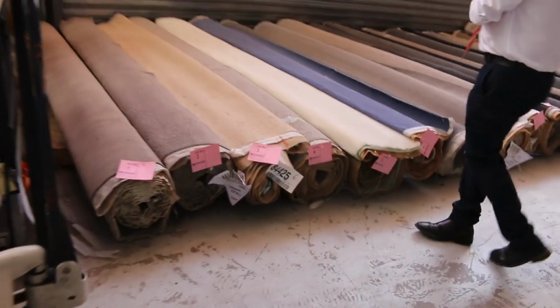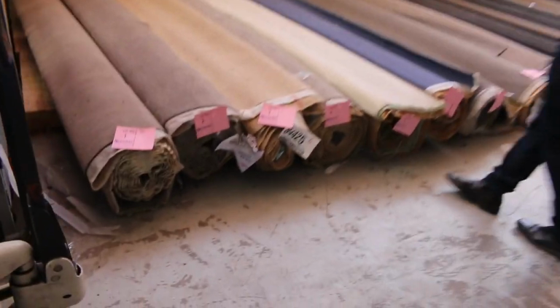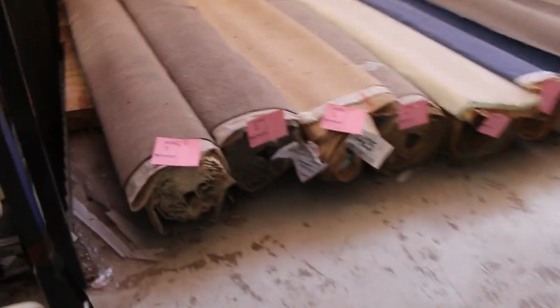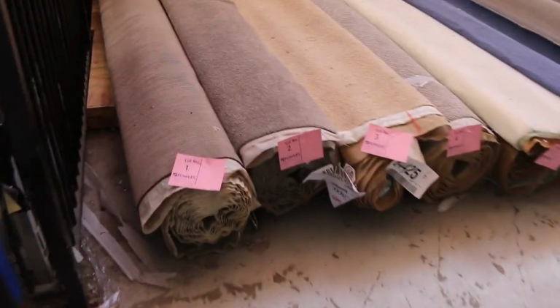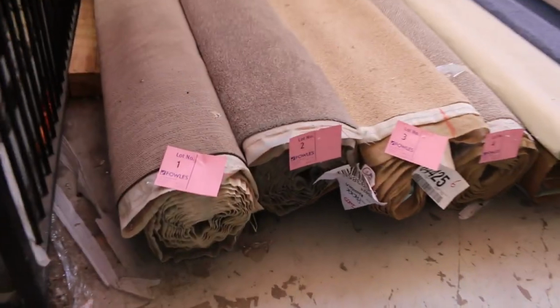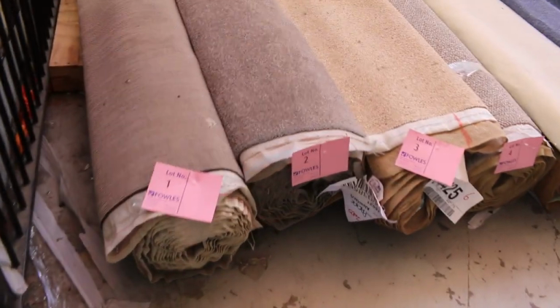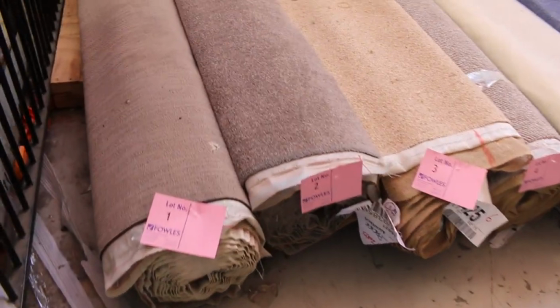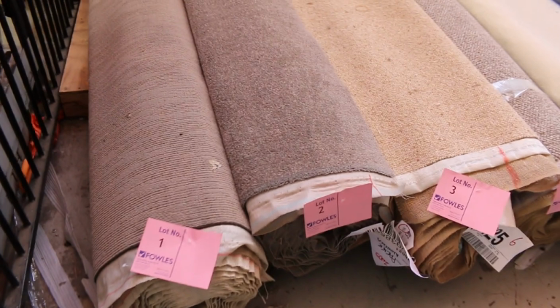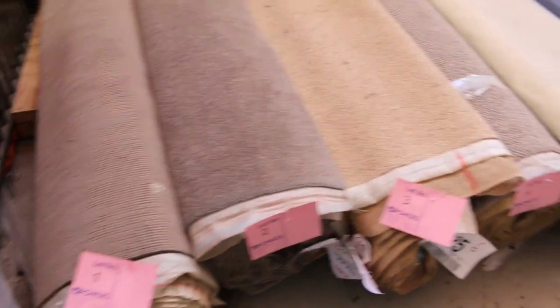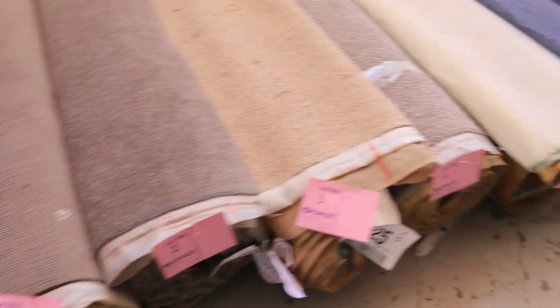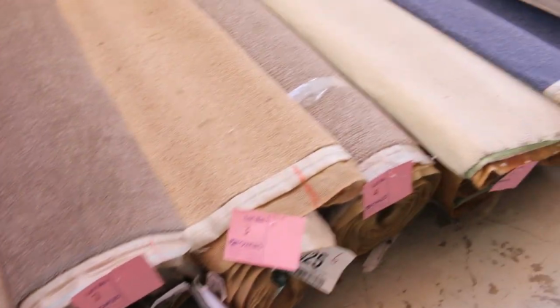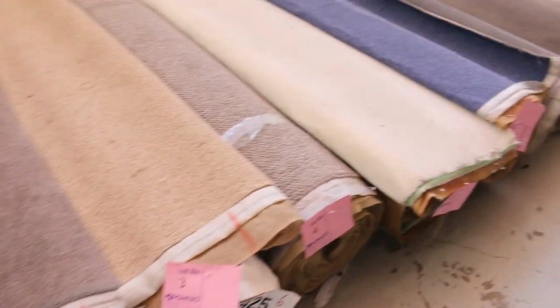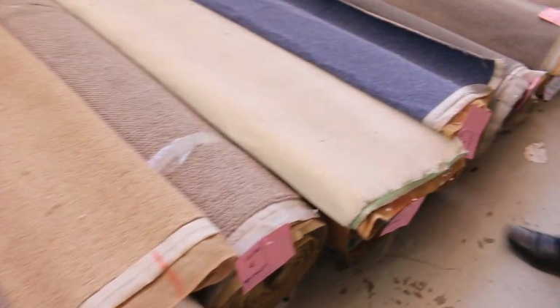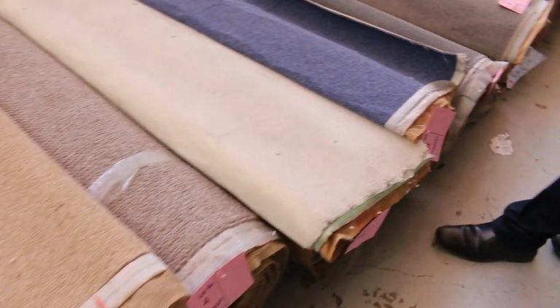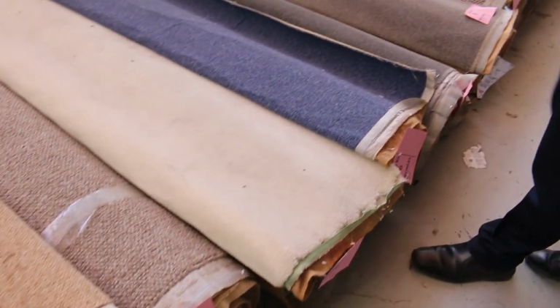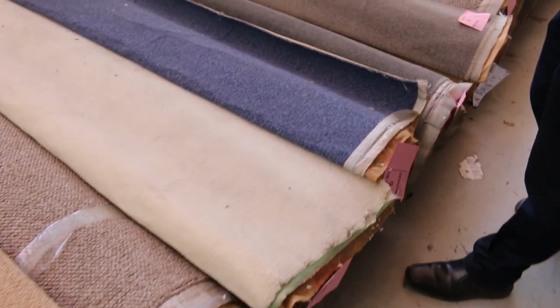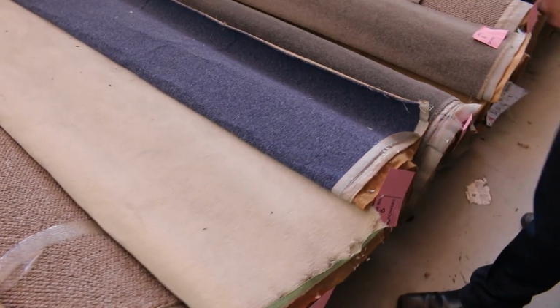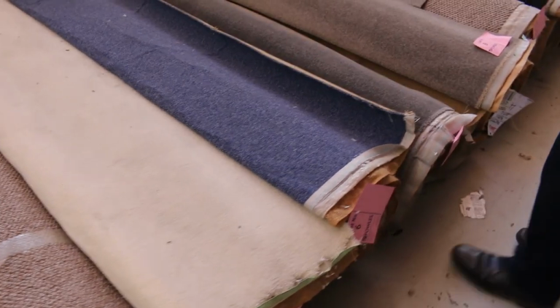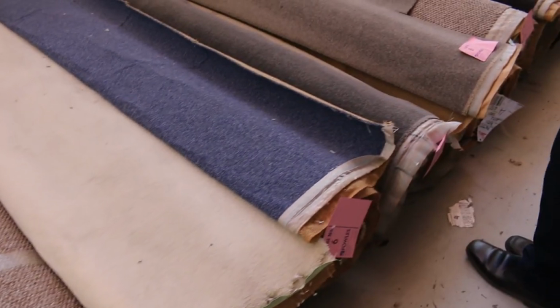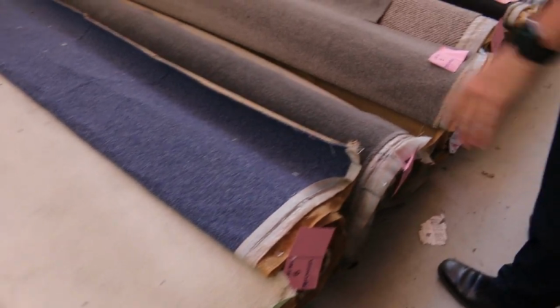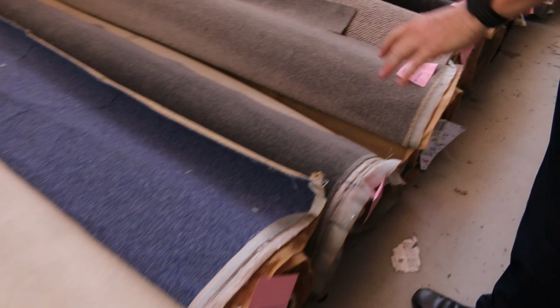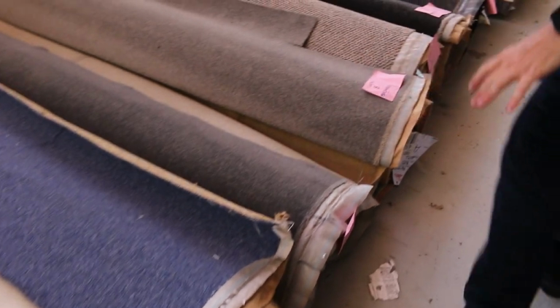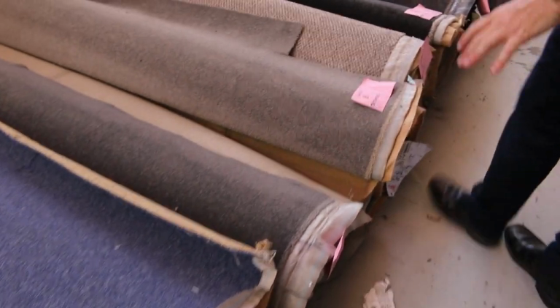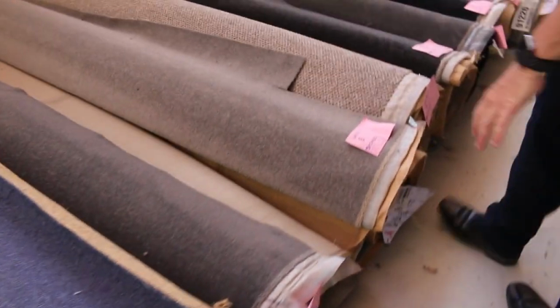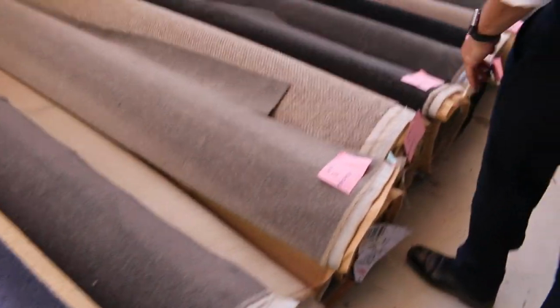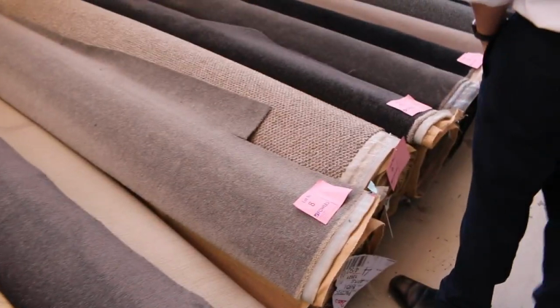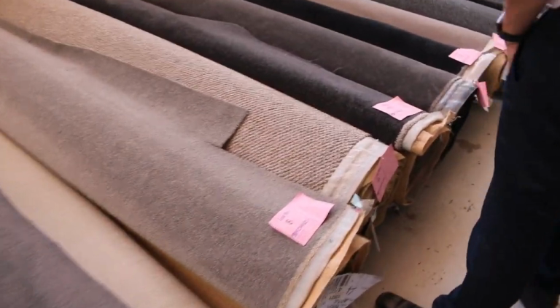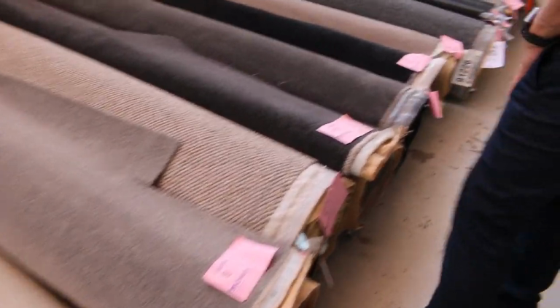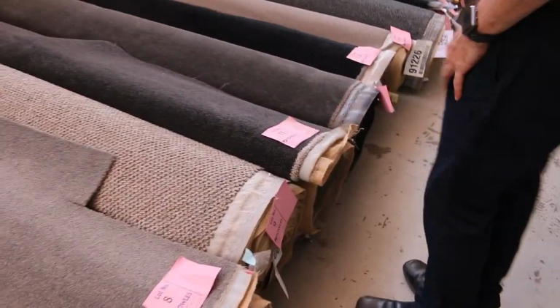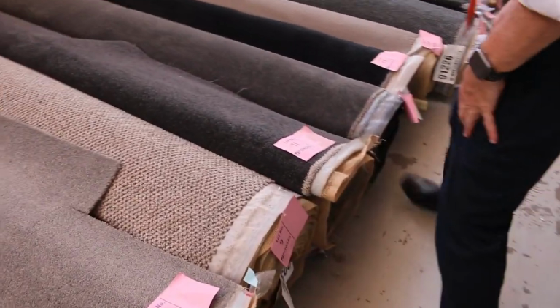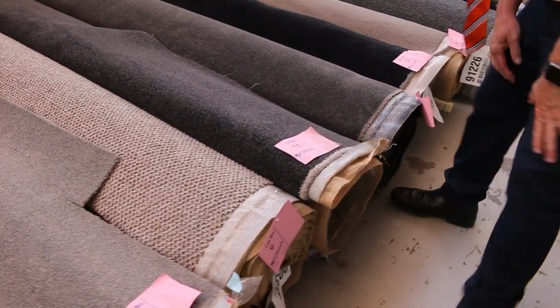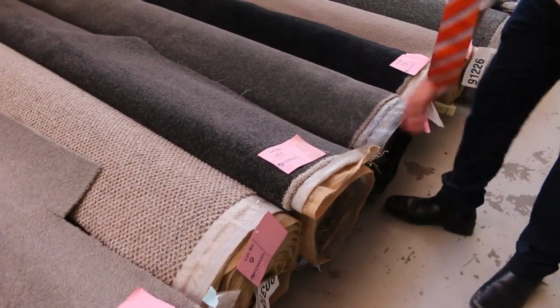Let's have a look at these nice smaller rolls — the roll-ins and off-cuts. These rolls vary anywhere from 3 to about 8 metres. Have a look at the range. We've got some nice wools, plenty of nylons, cut piles, twist piles, loop piles. Really high-quality carpets.